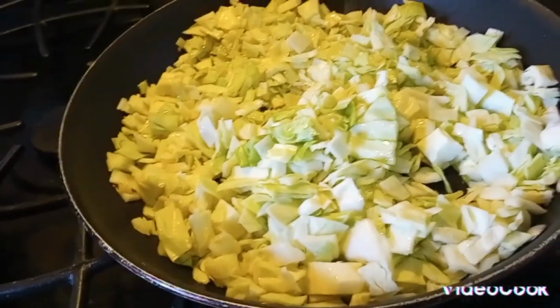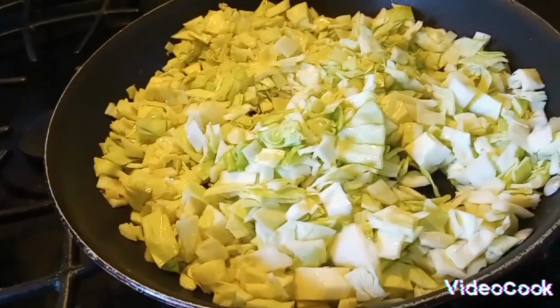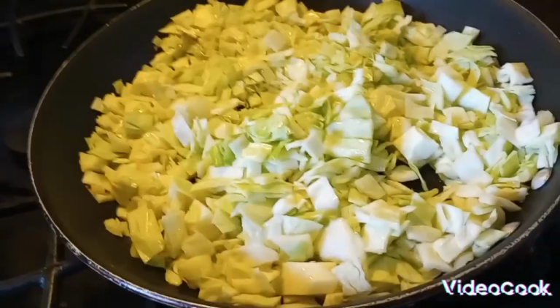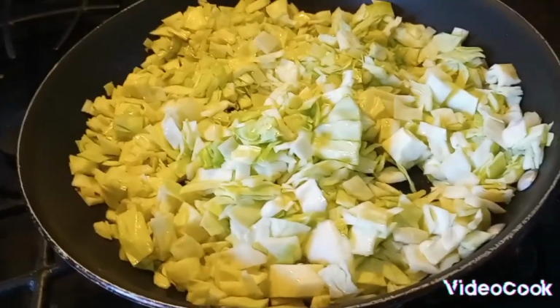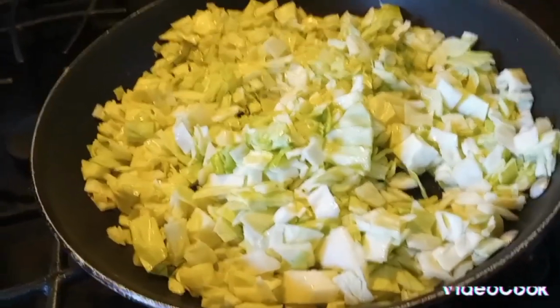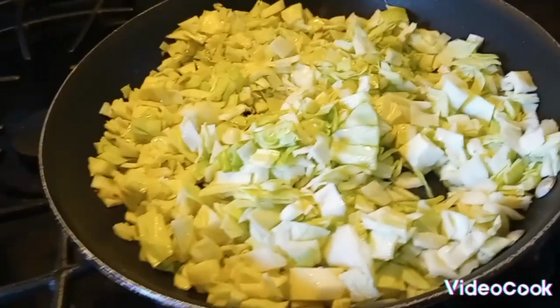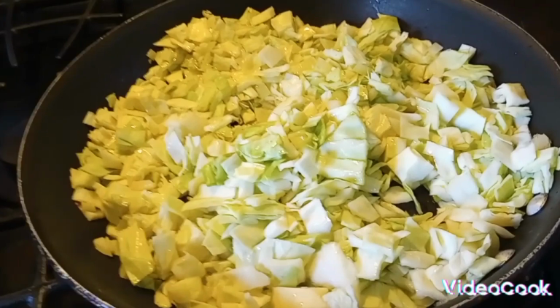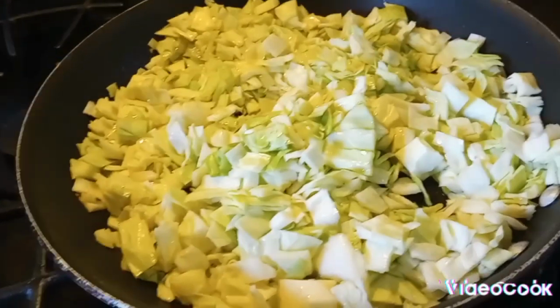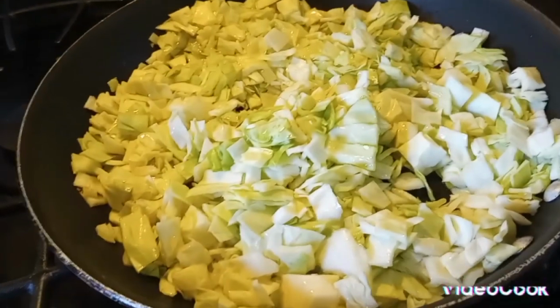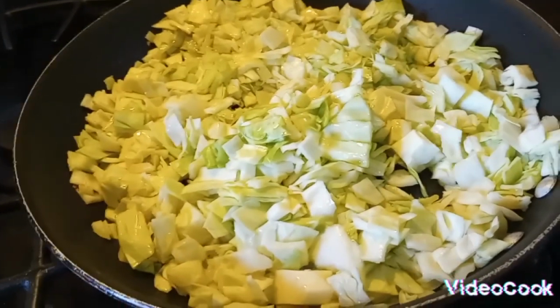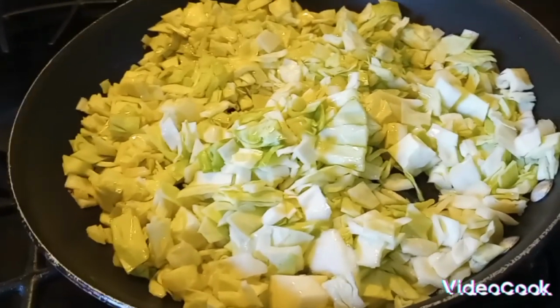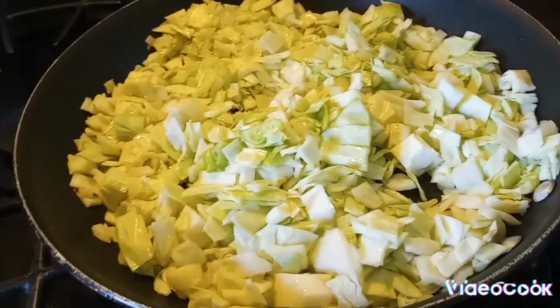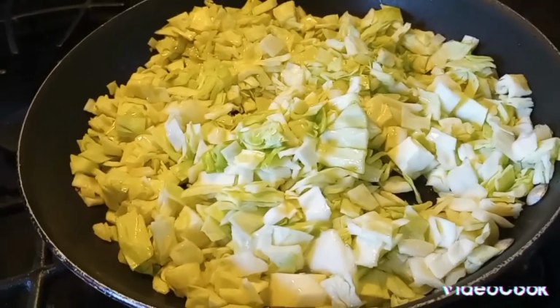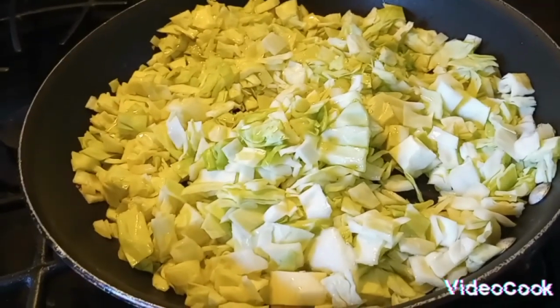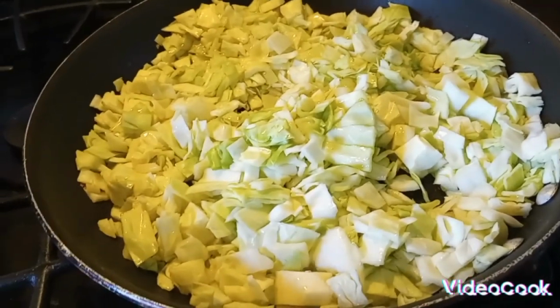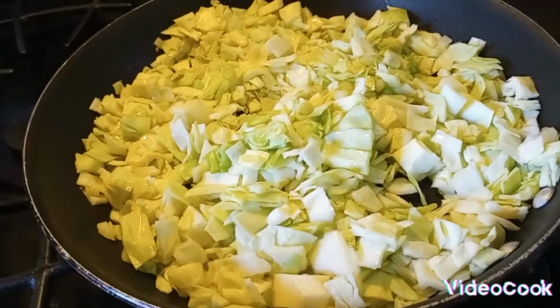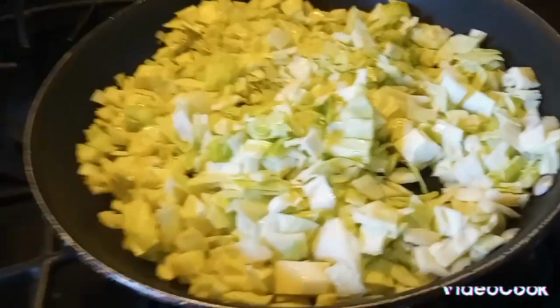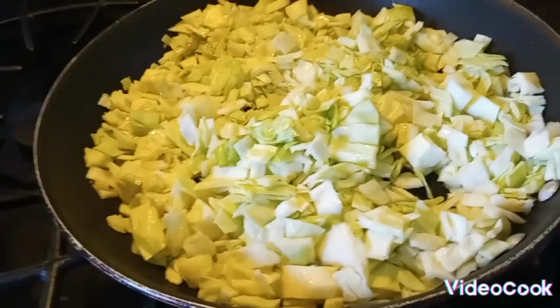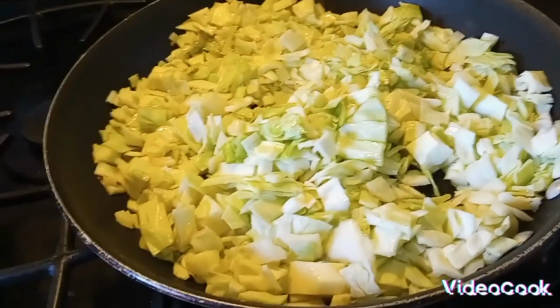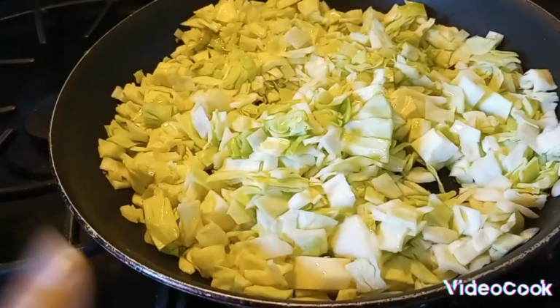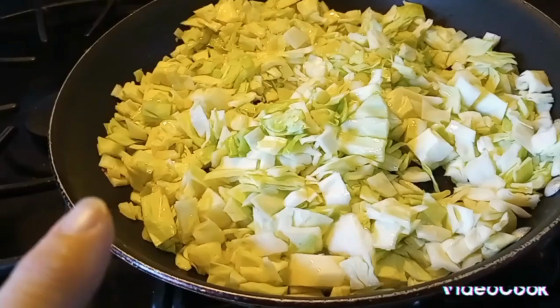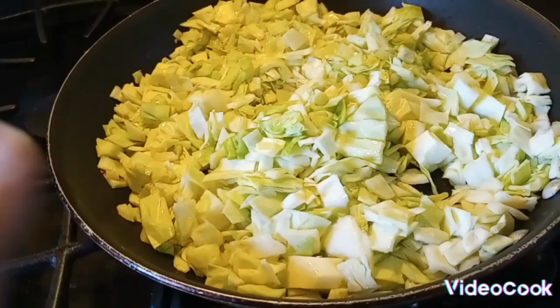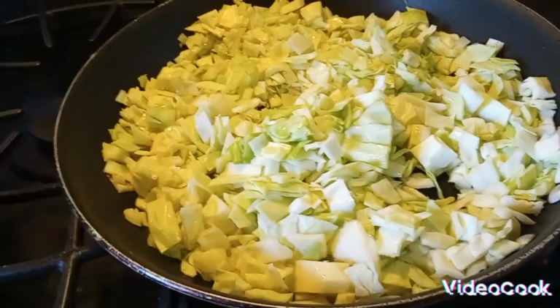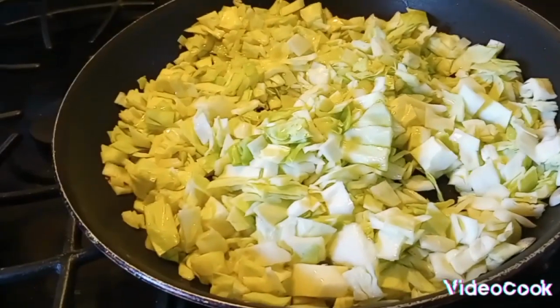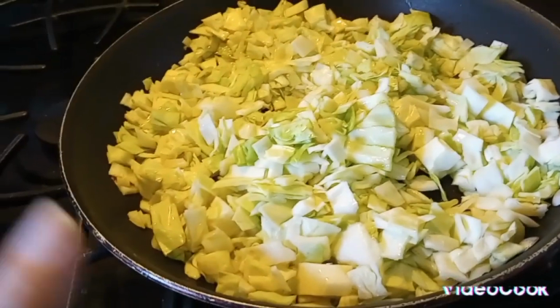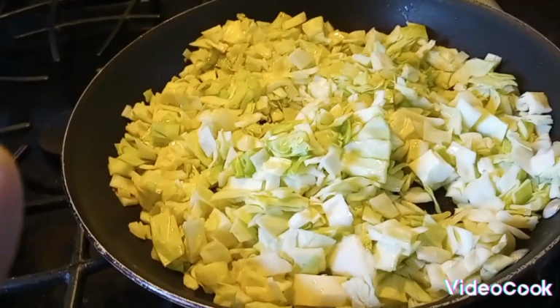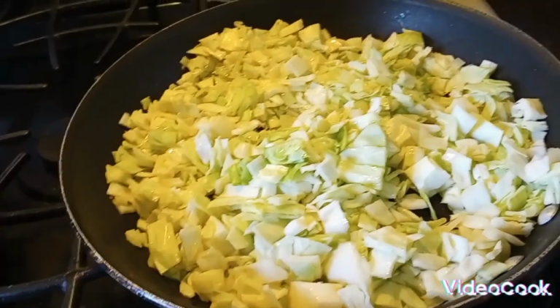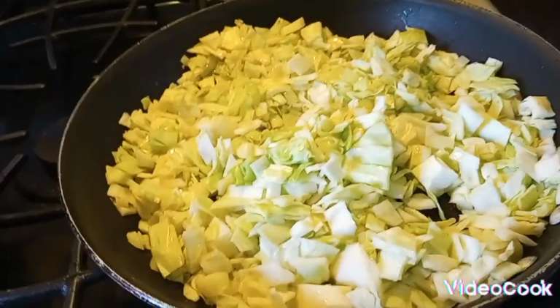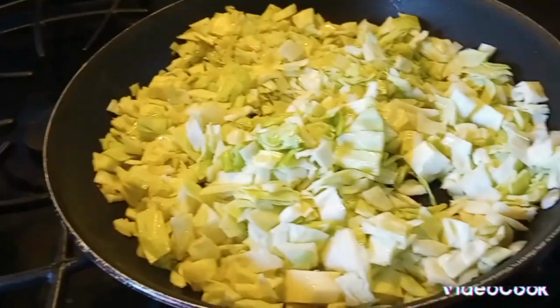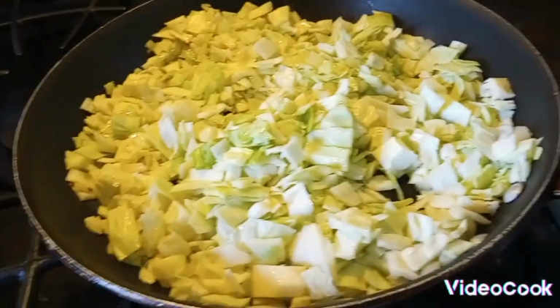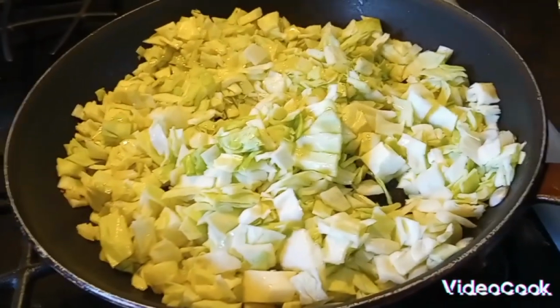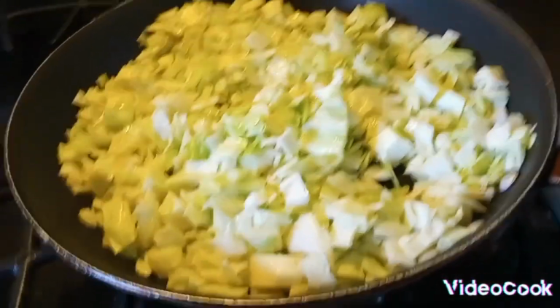If I tell you, I have to kill you — just joking, YouTube. So I'm going to get this all cooked down and then I'm going to add it to my noodles.